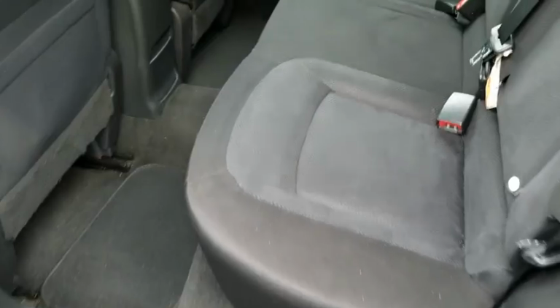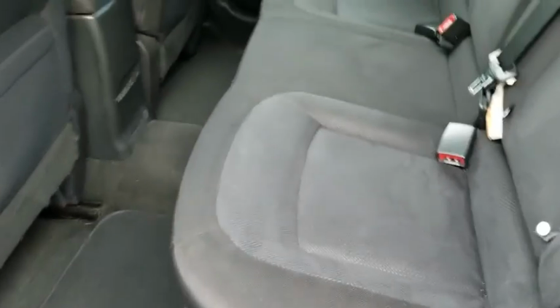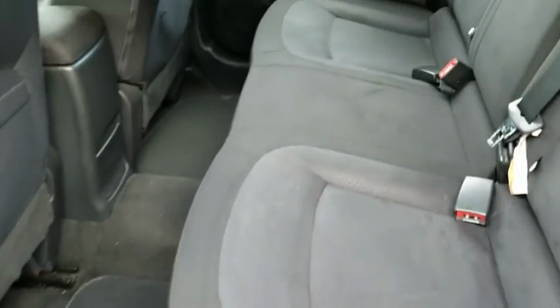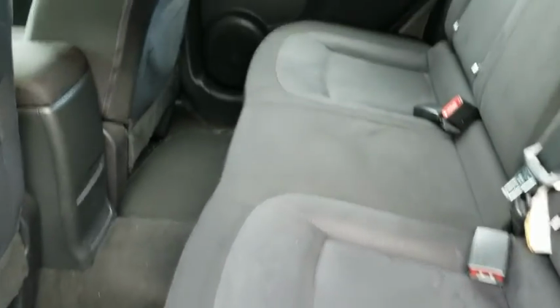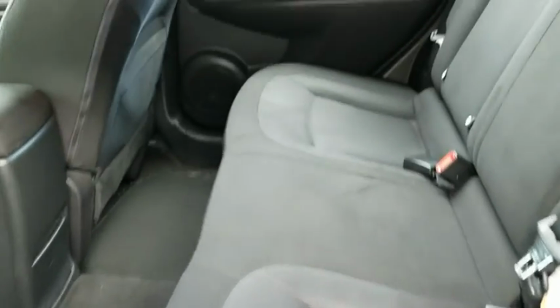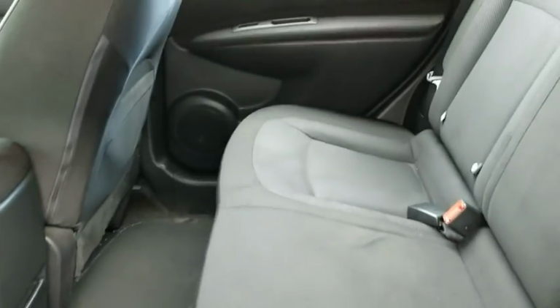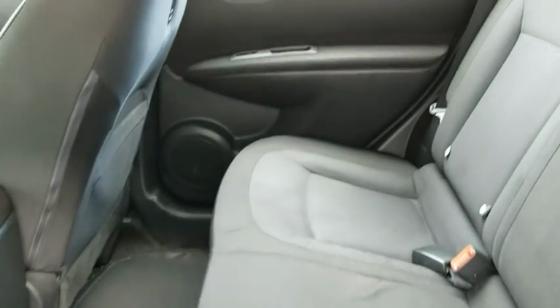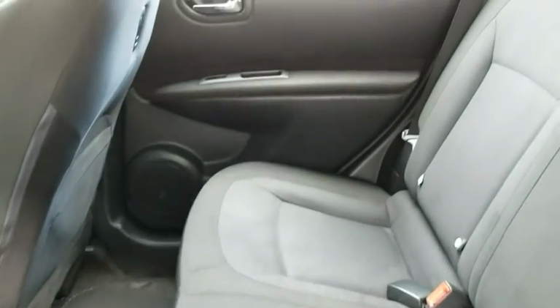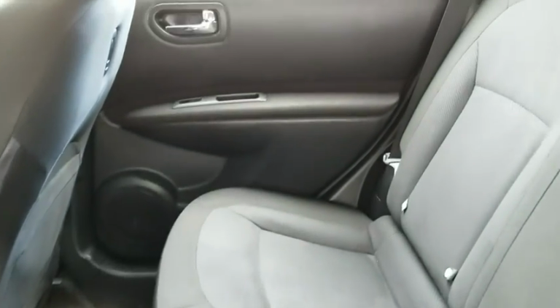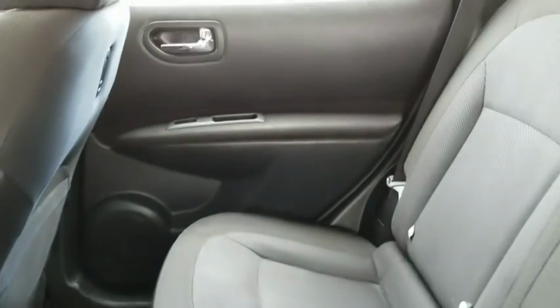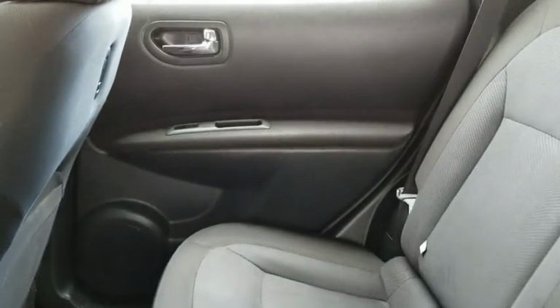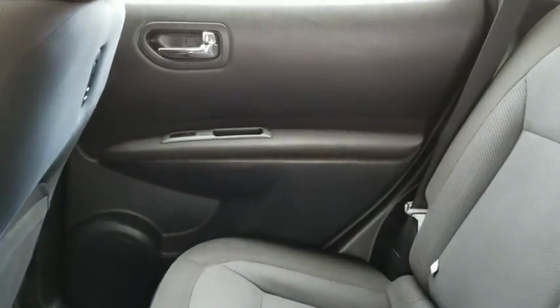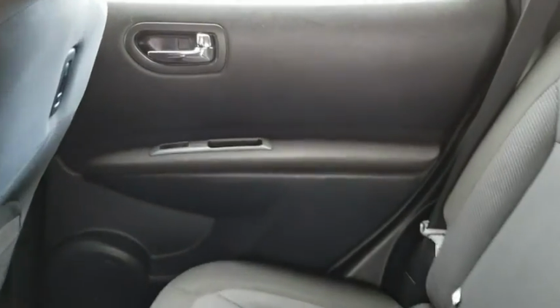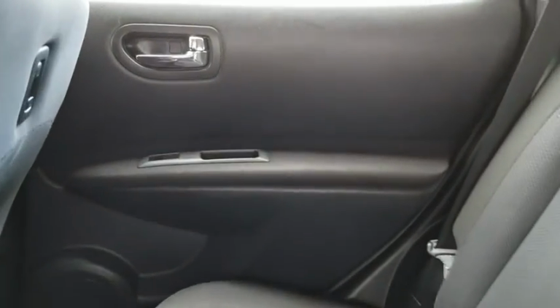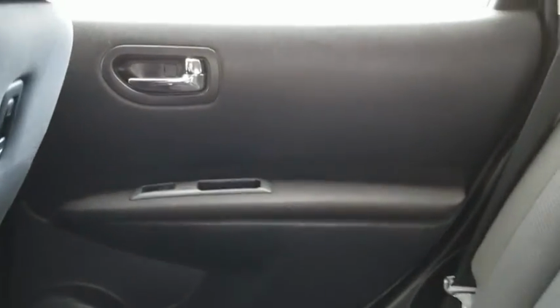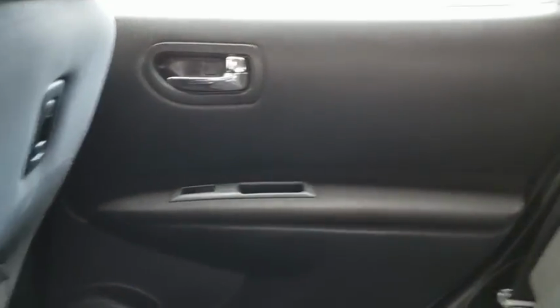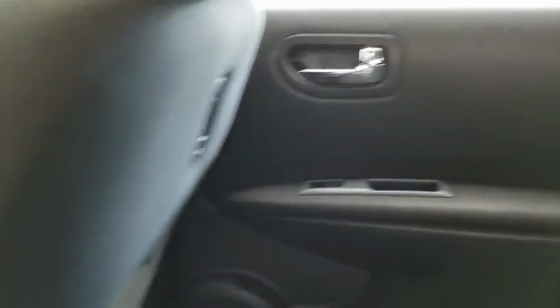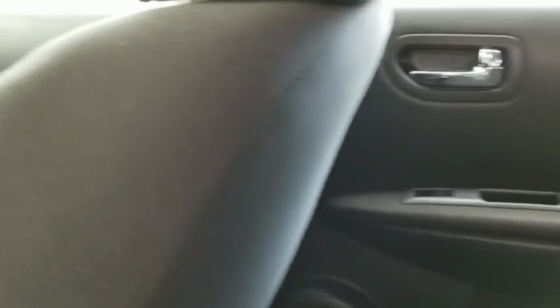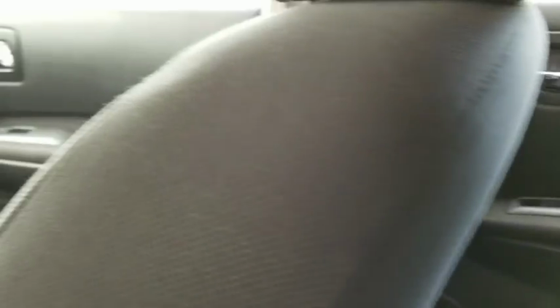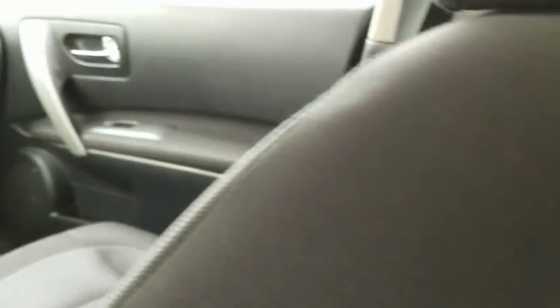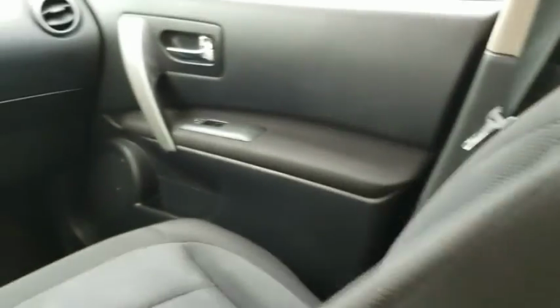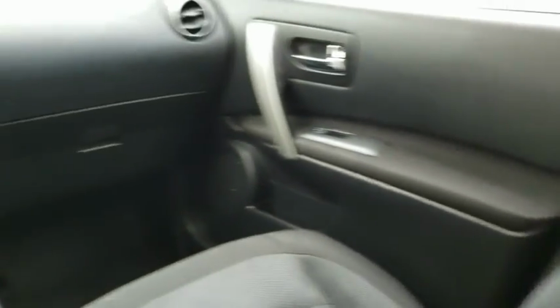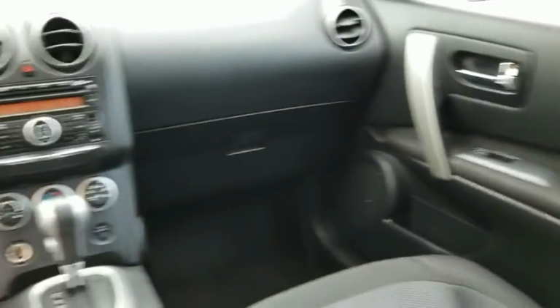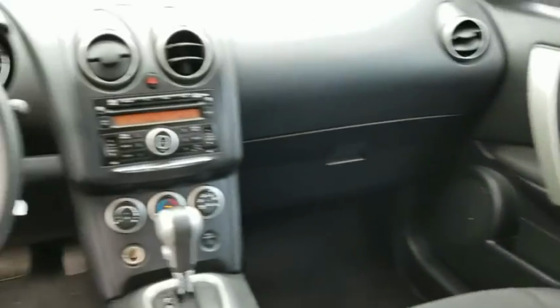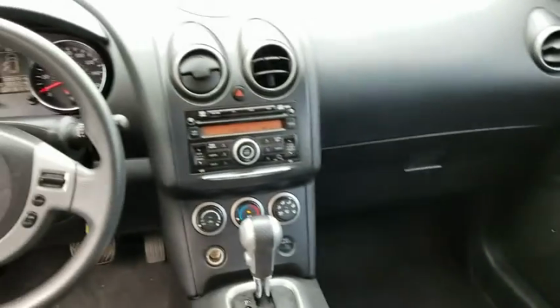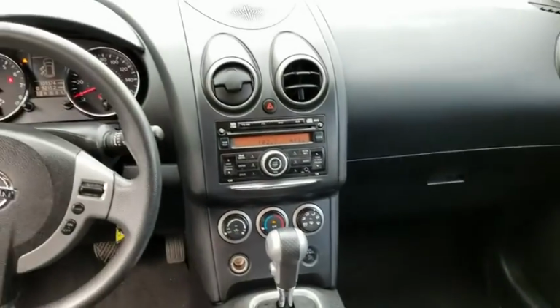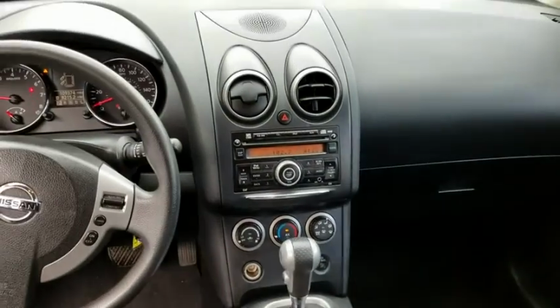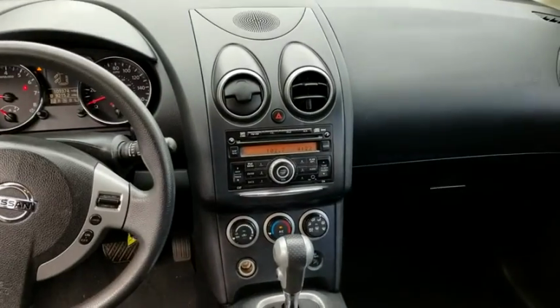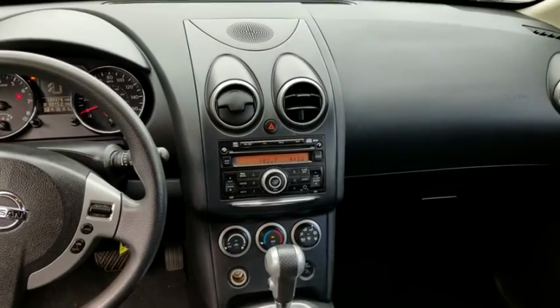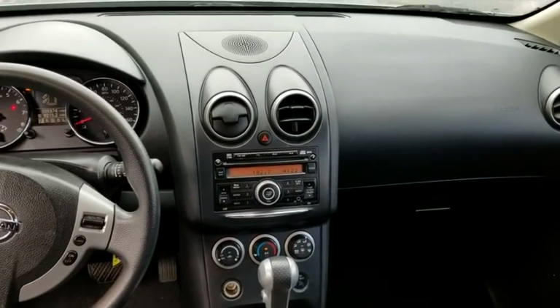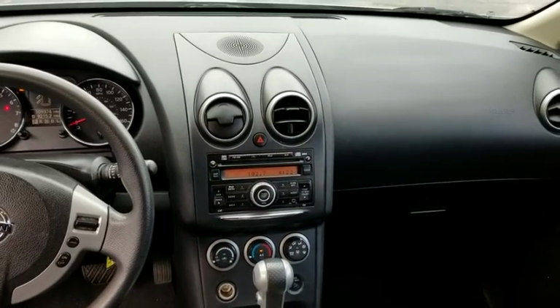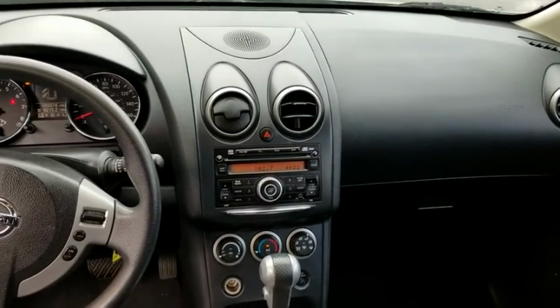AM FM stereo radio, rear defrost, CD player, power door locks, security system, bucket seats, trip computer, power windows, child safety locks.